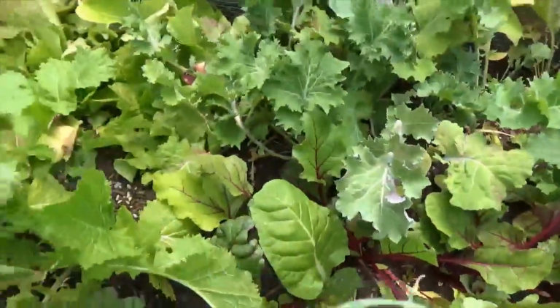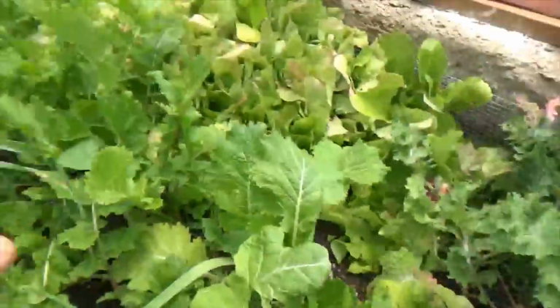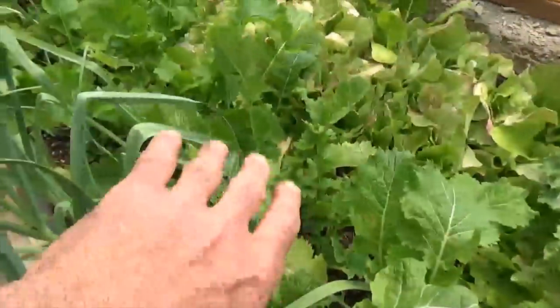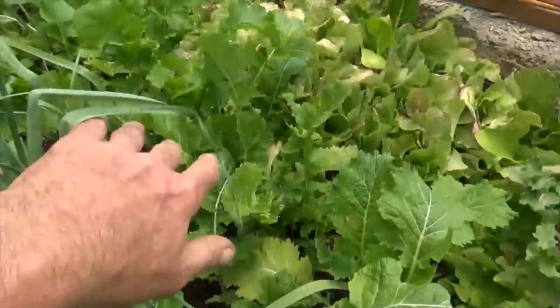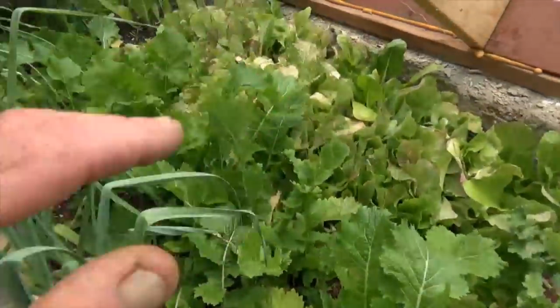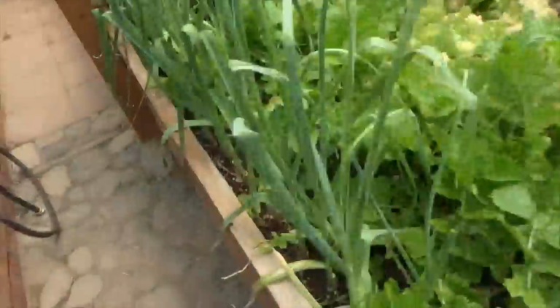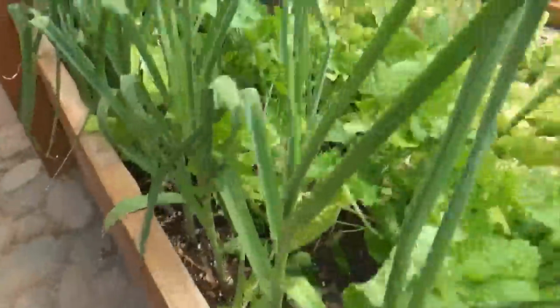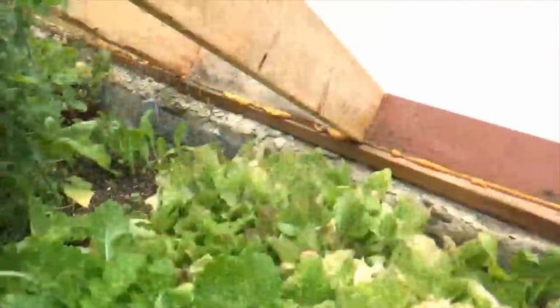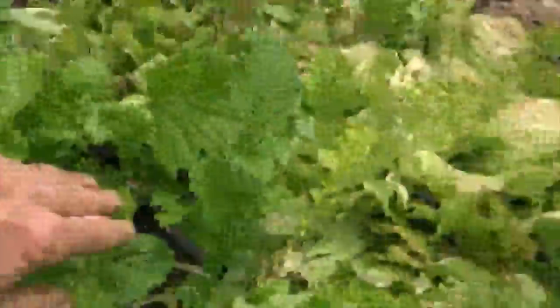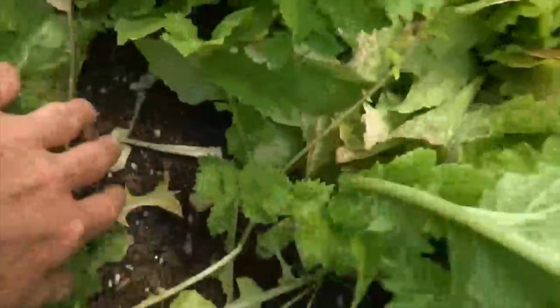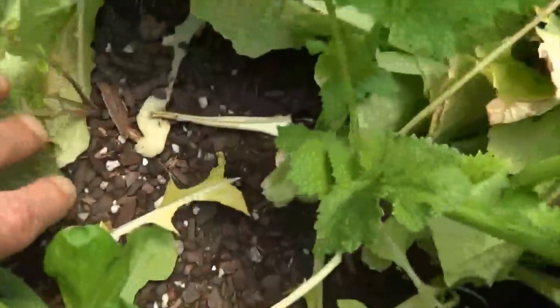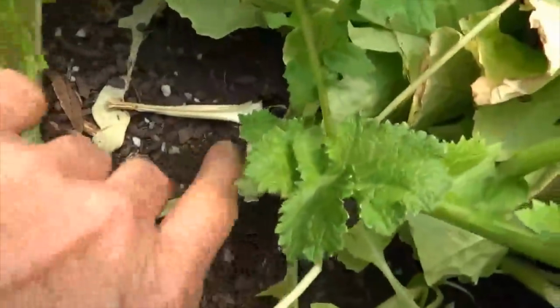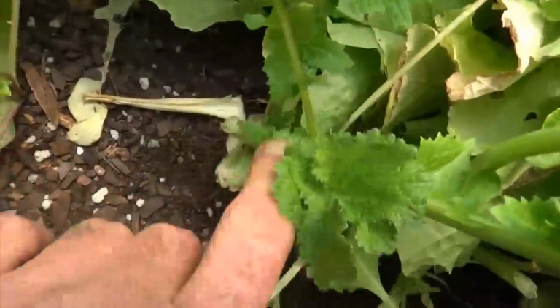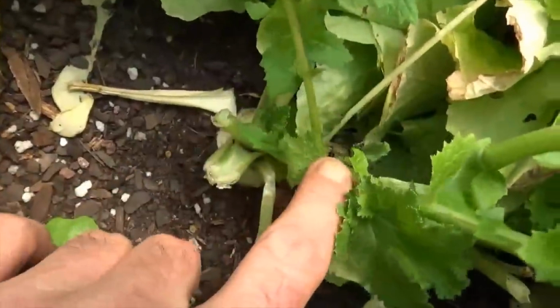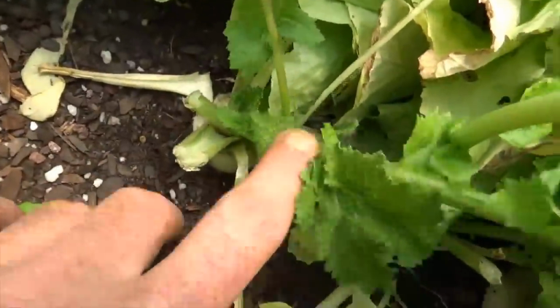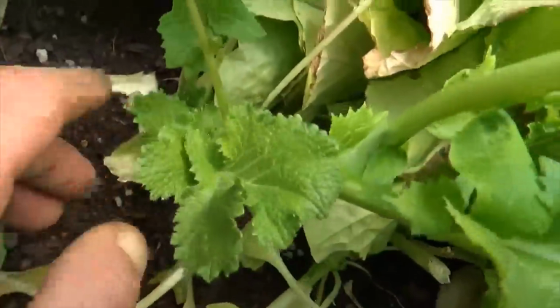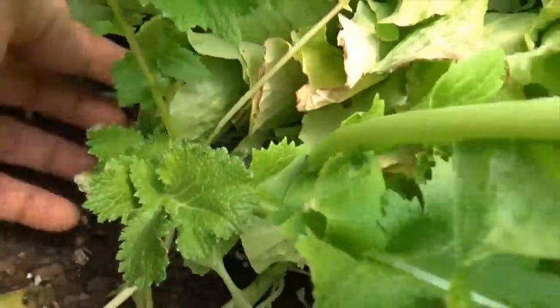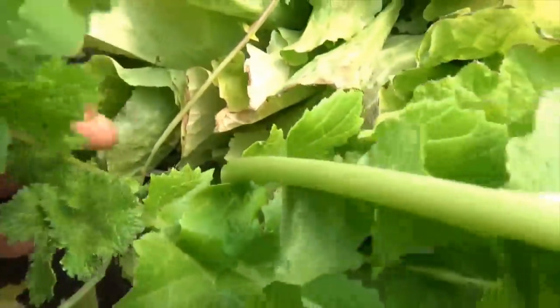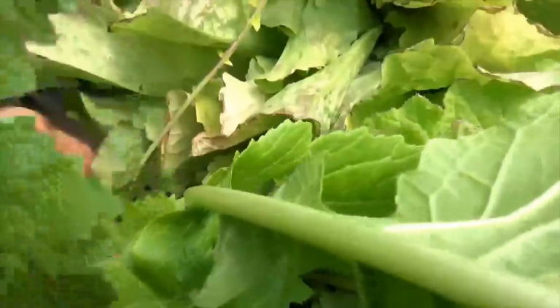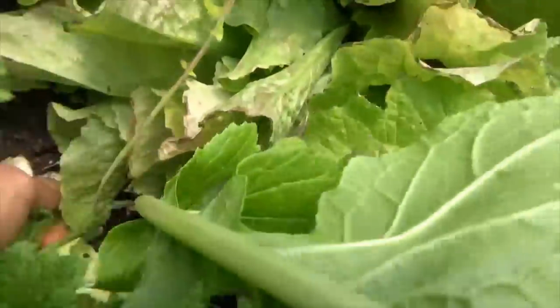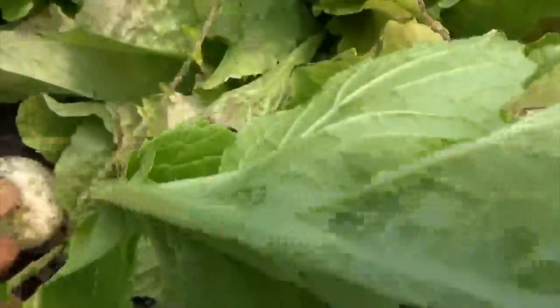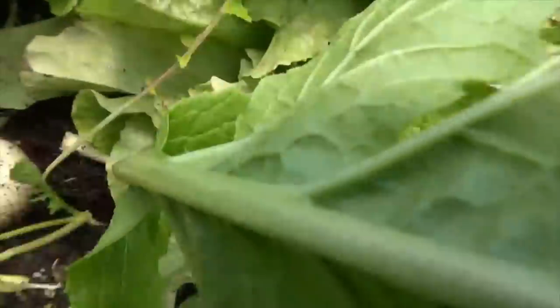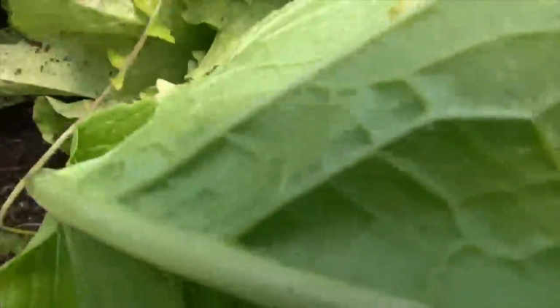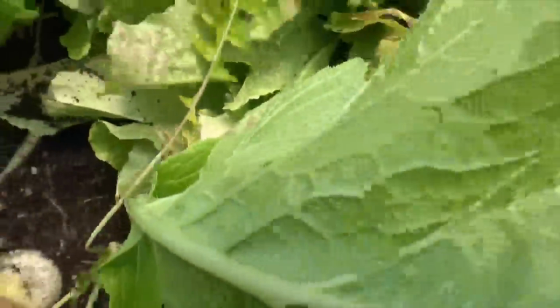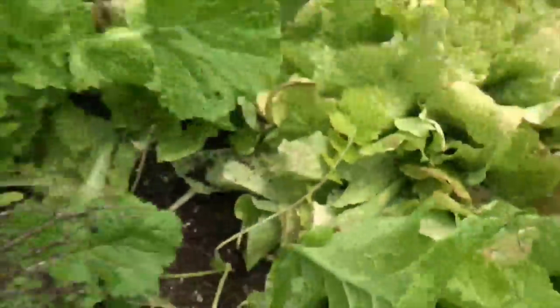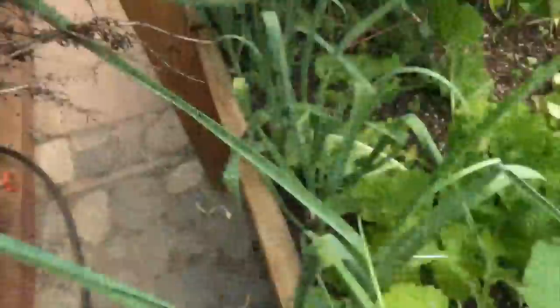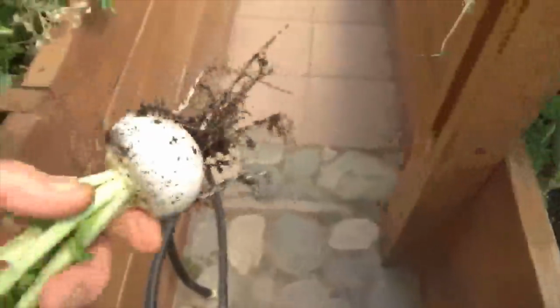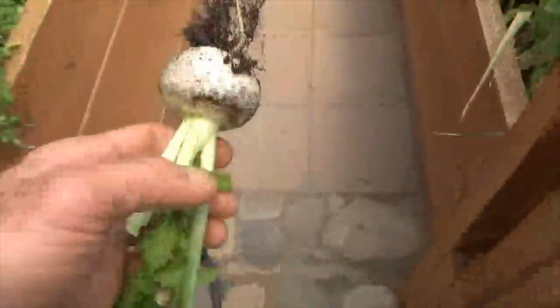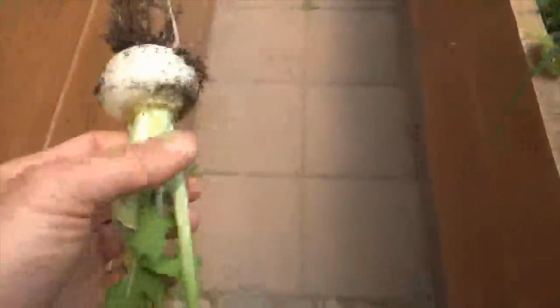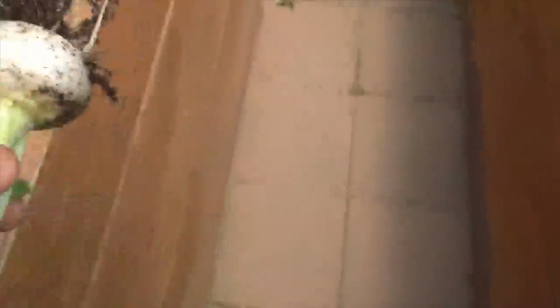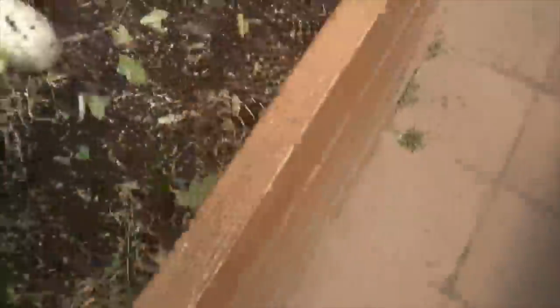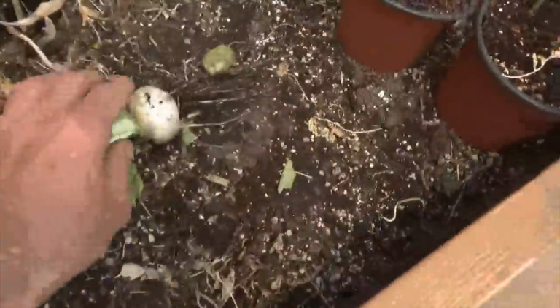And then we have turnips and lettuce. These turnips are really turnip-ing out. We'll just take one of these out to take a look at the size, and we'll eat it. There are our turnips currently.